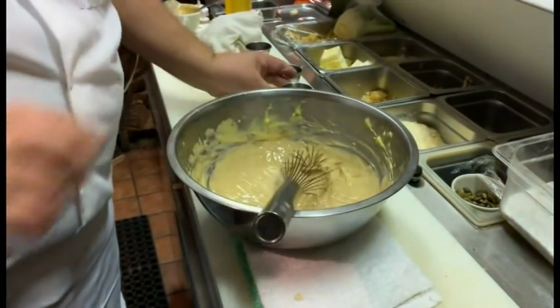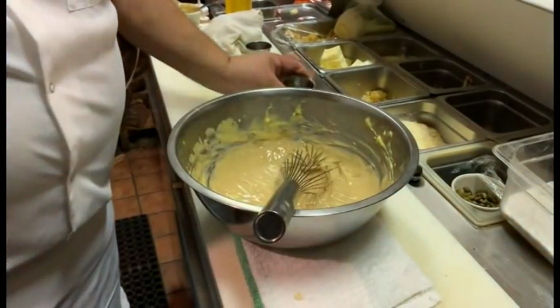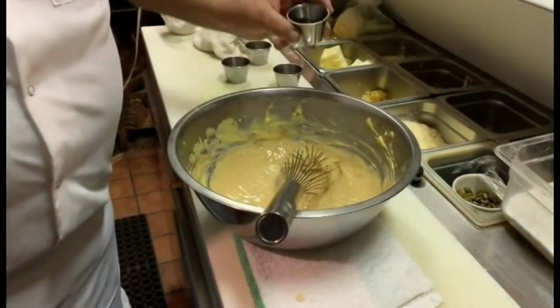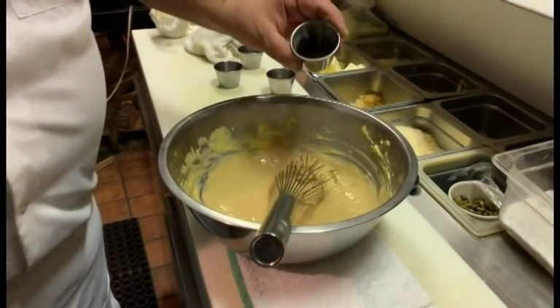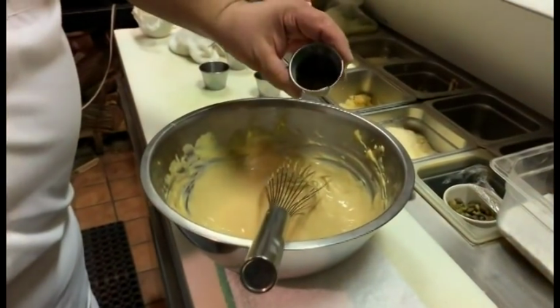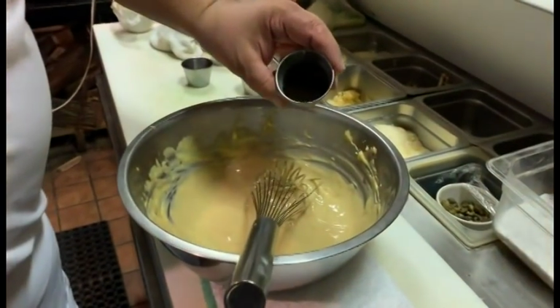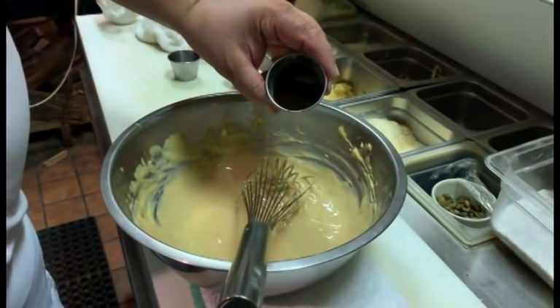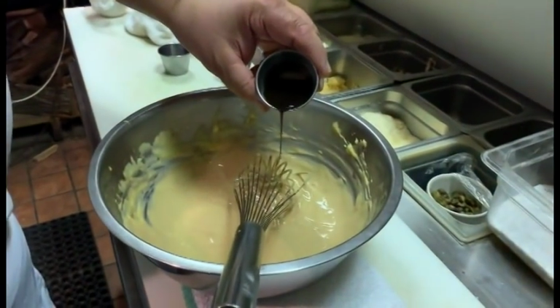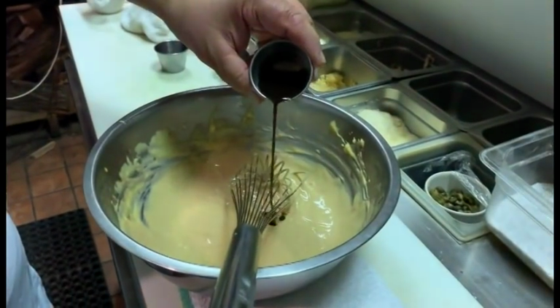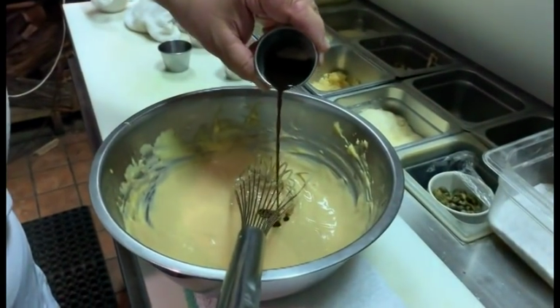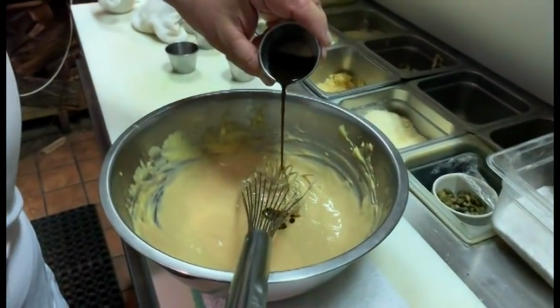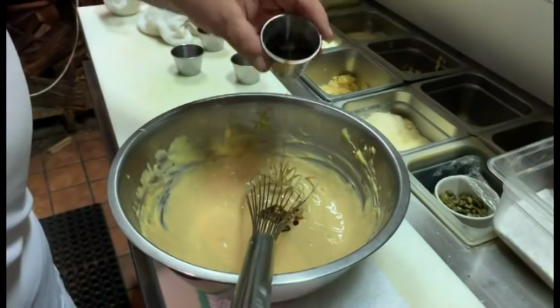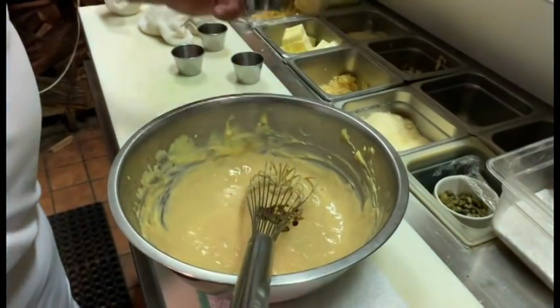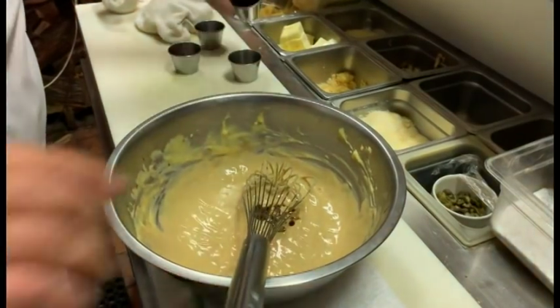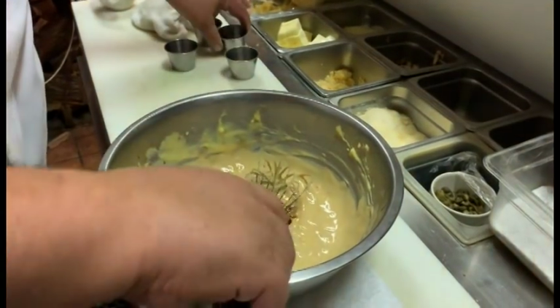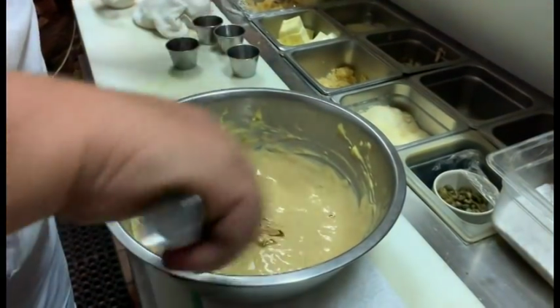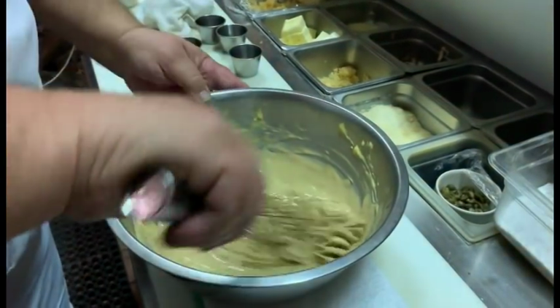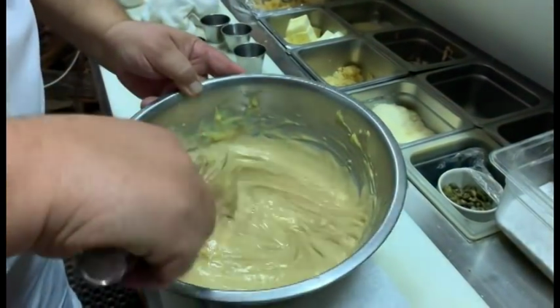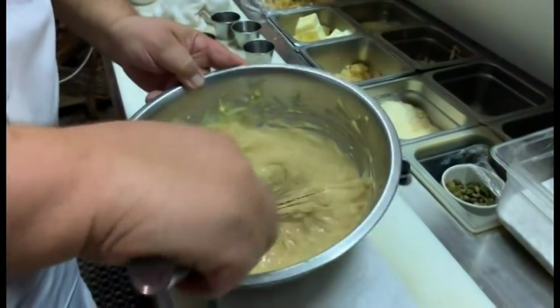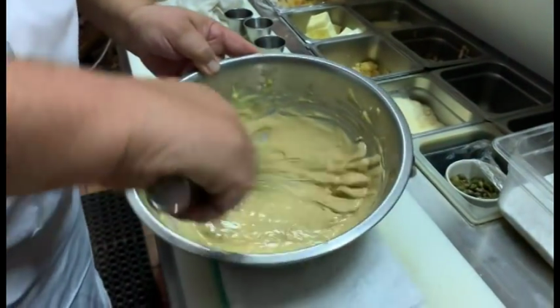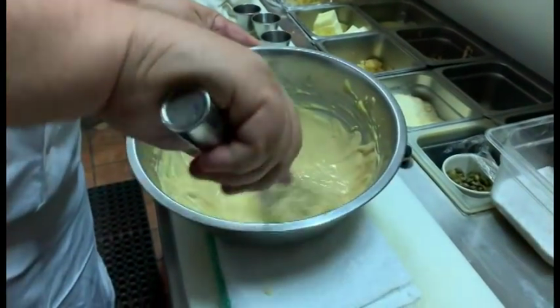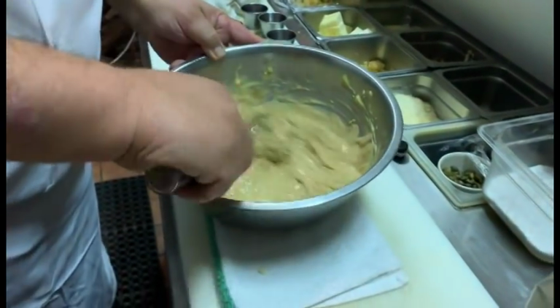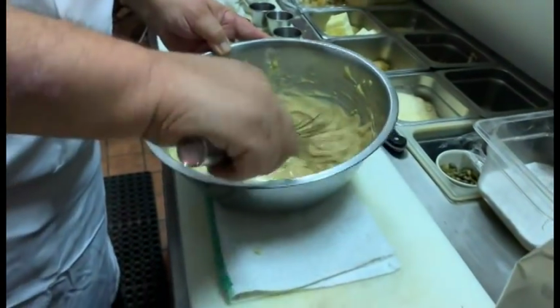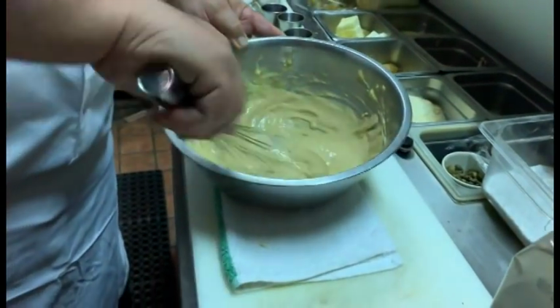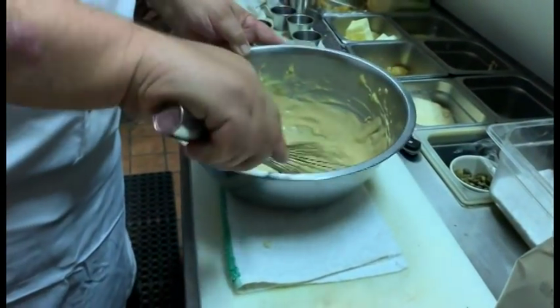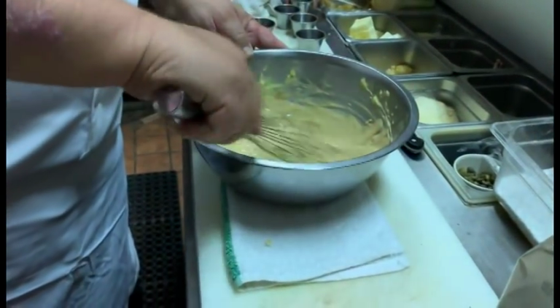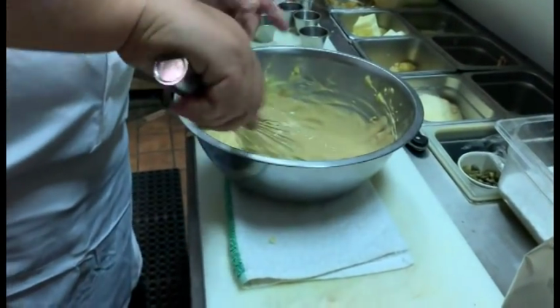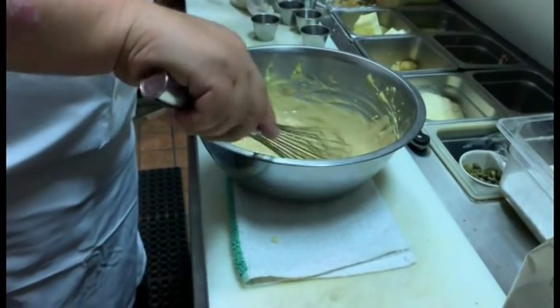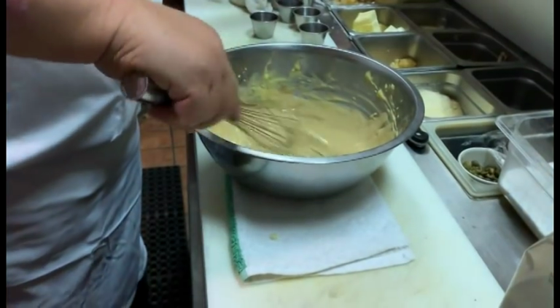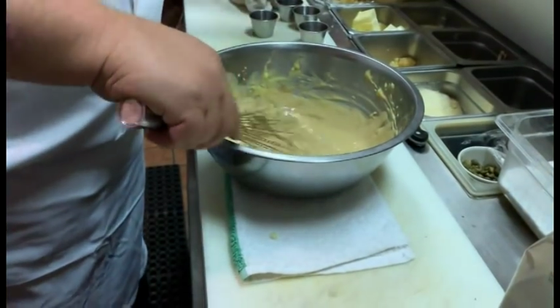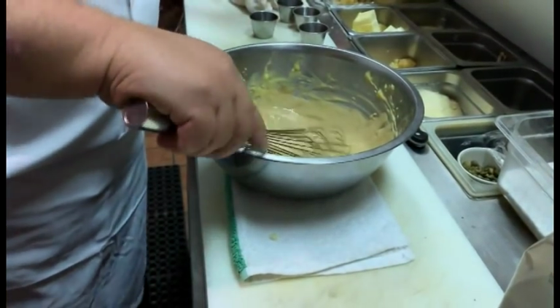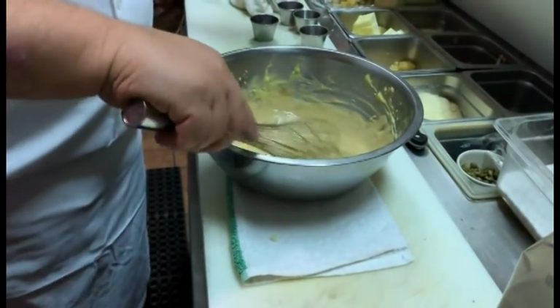Then we're going to do a little Worcestershire sauce. And some black pepper.